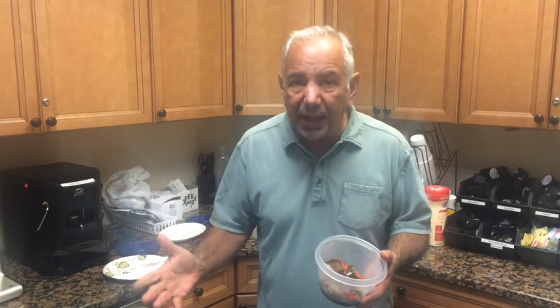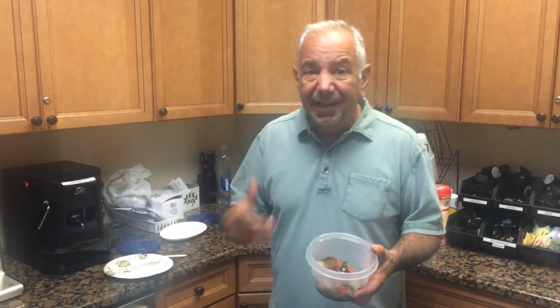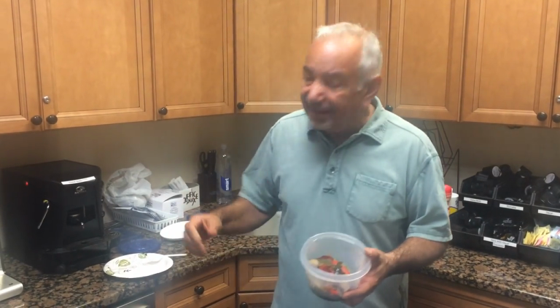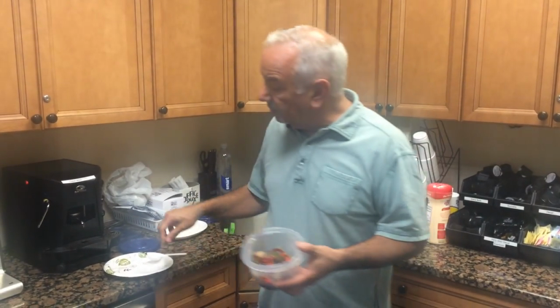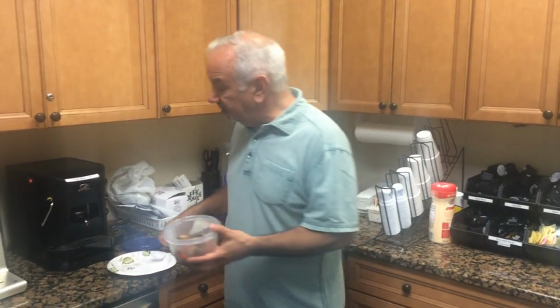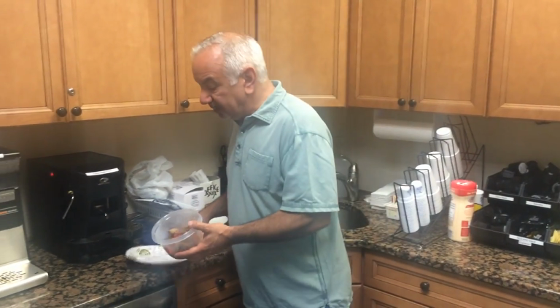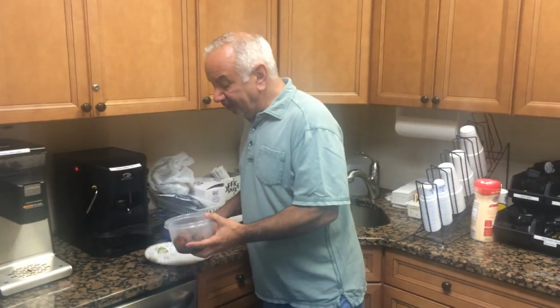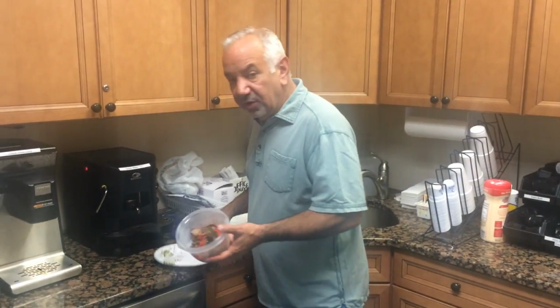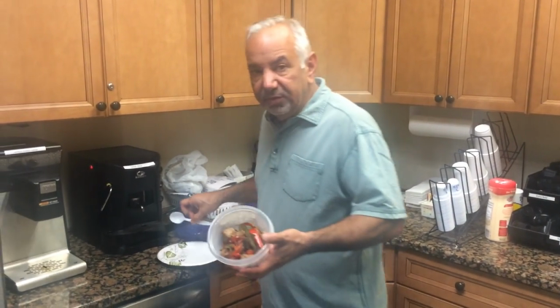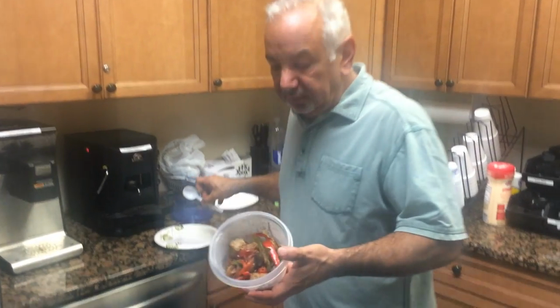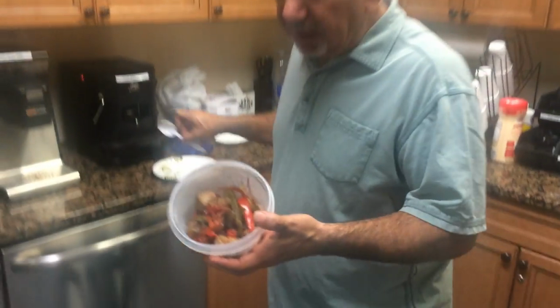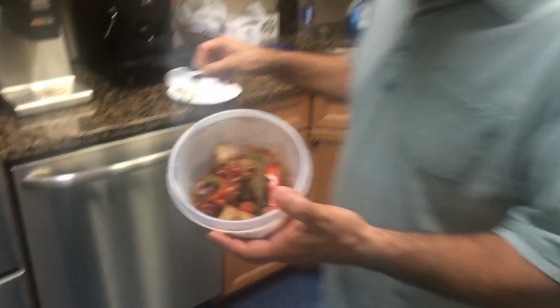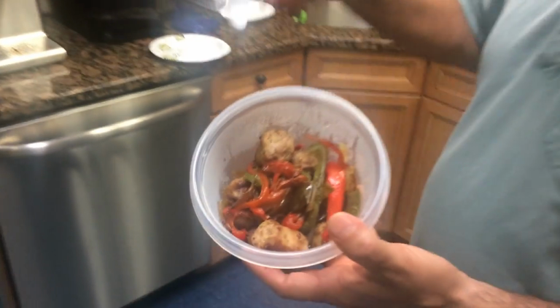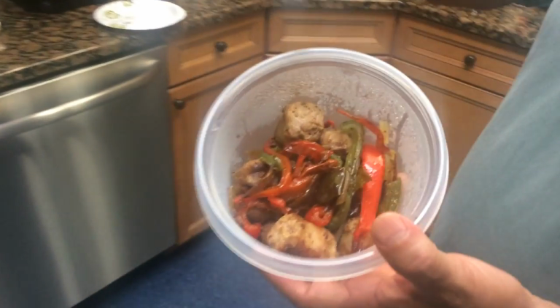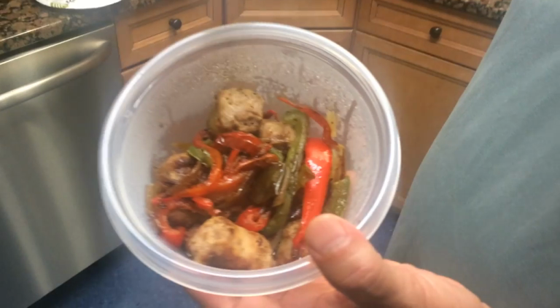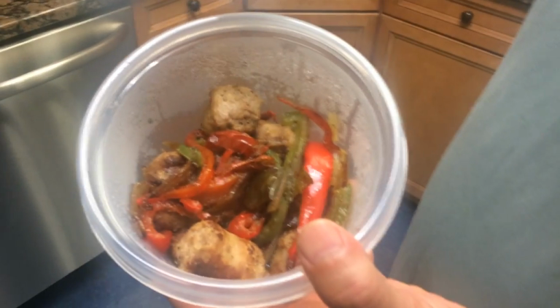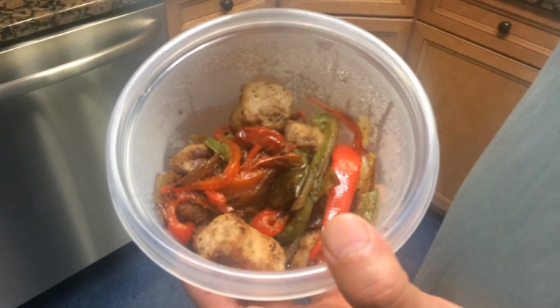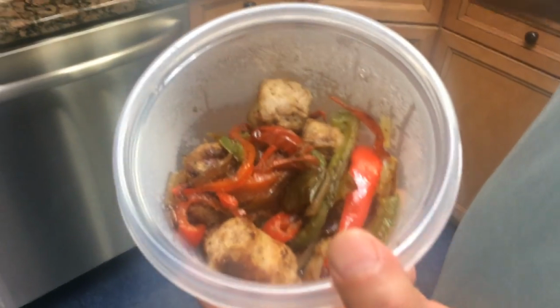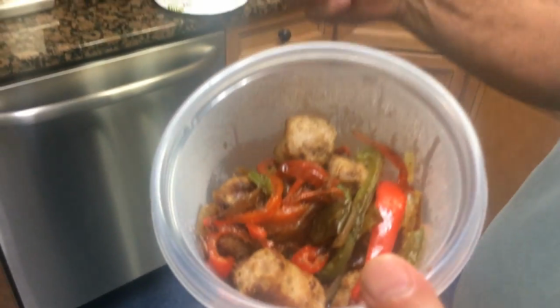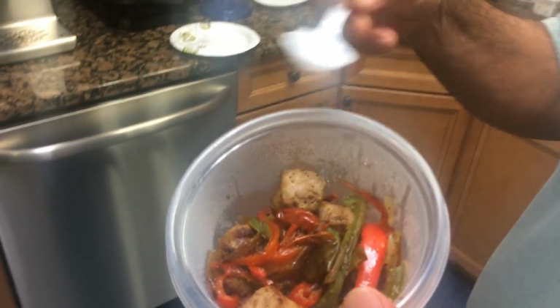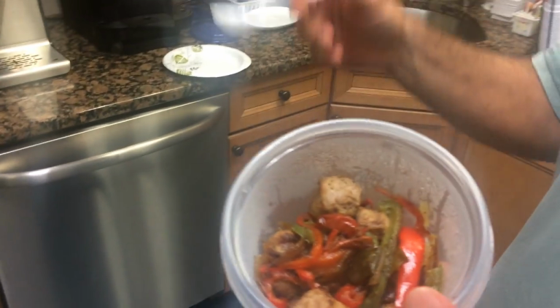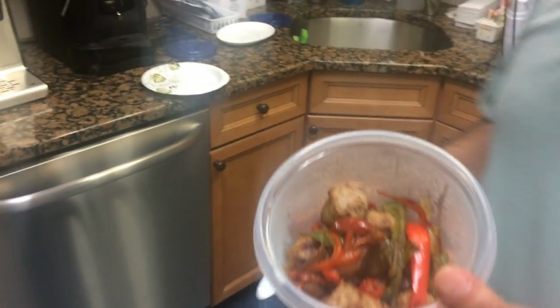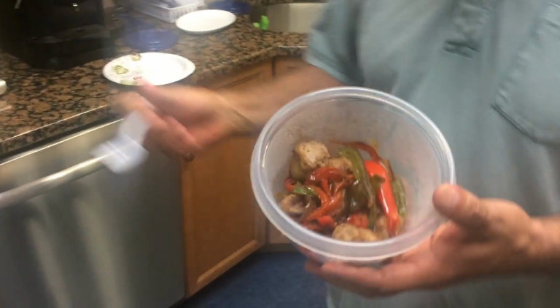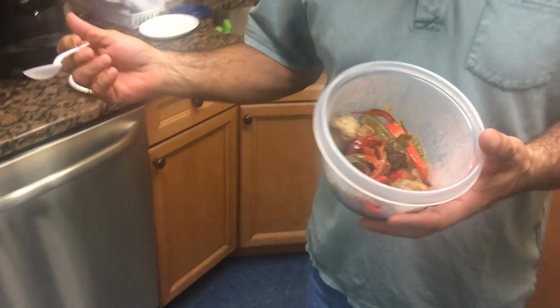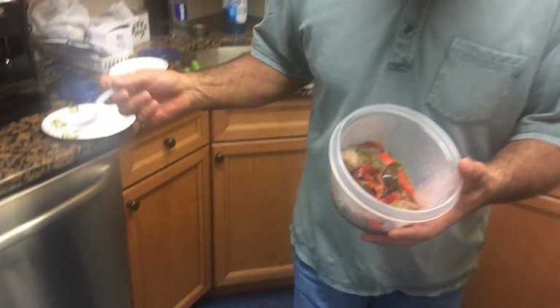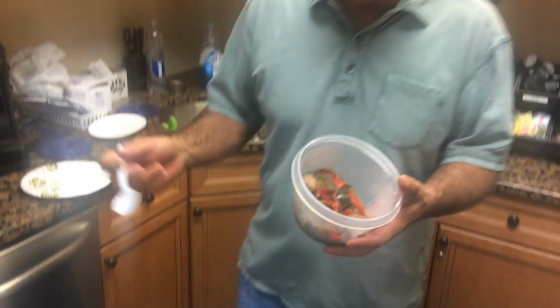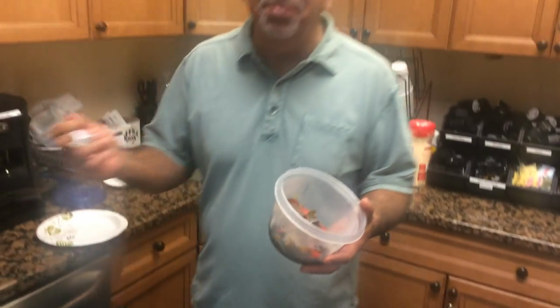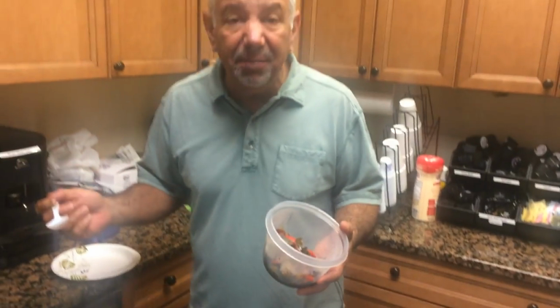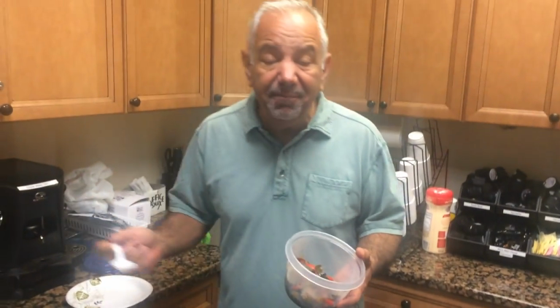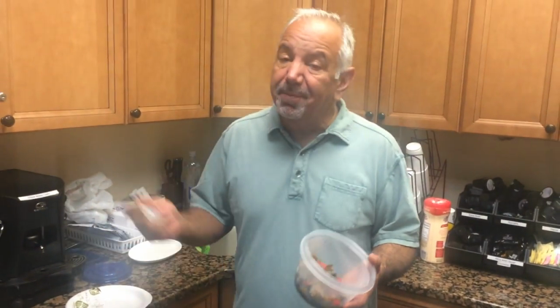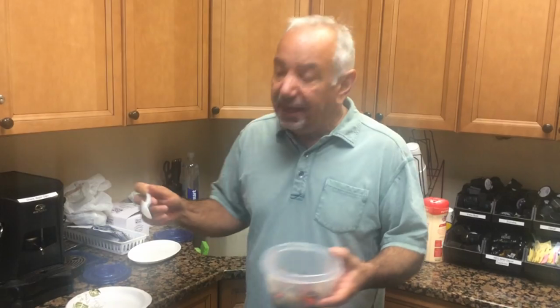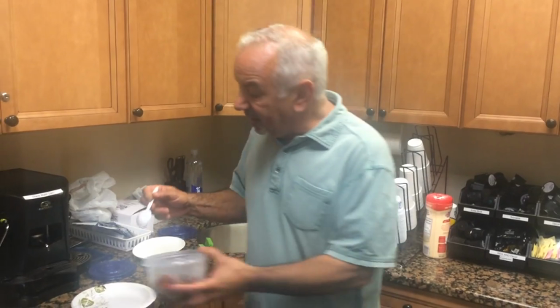Voila! You got sausage and peppers. Here's a little shot of it — you got your red peppers, your green peppers, your onions. You sauté them all together for about 15 minutes on medium heat and it's done.